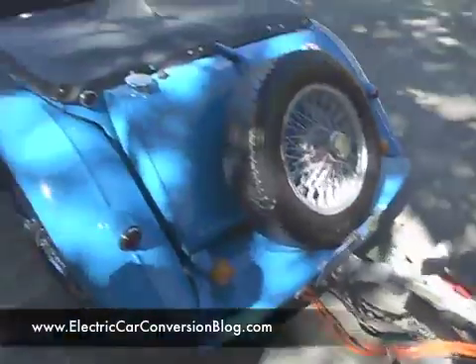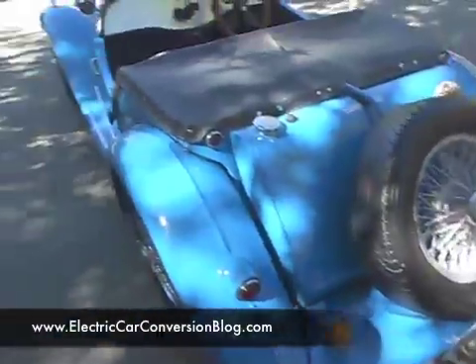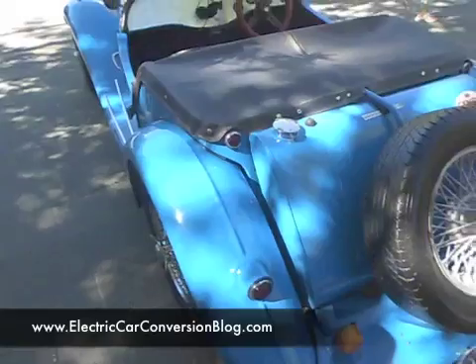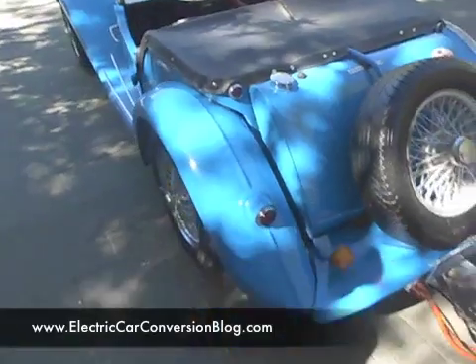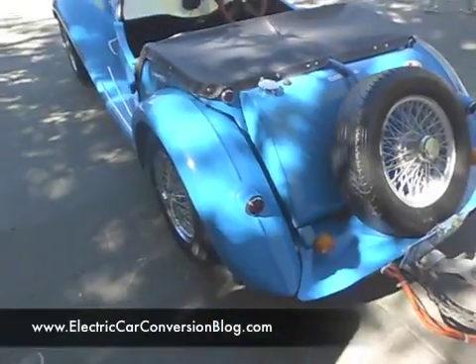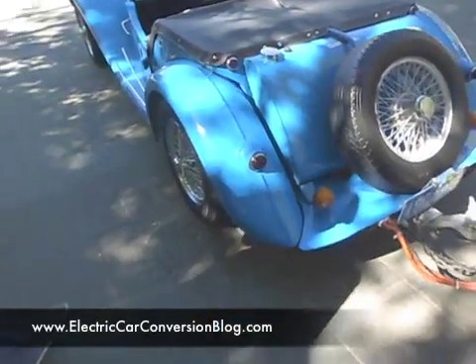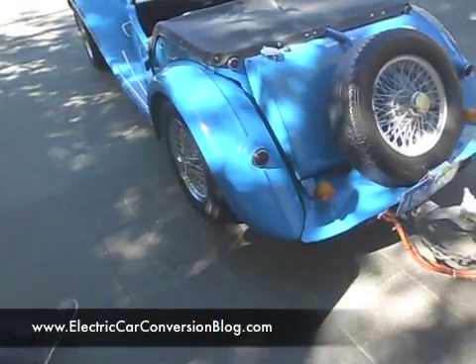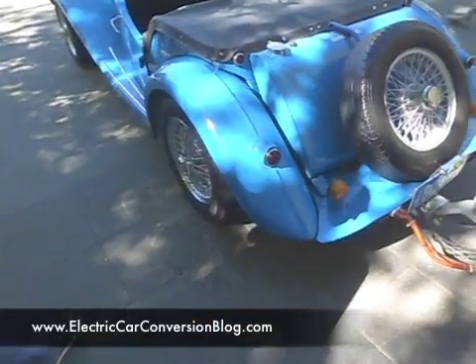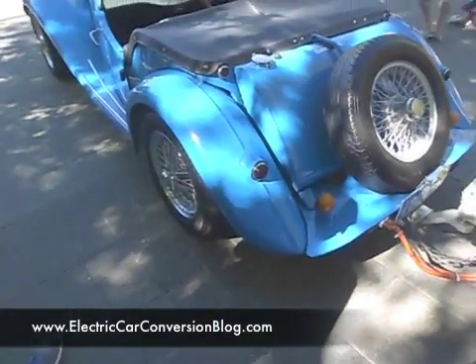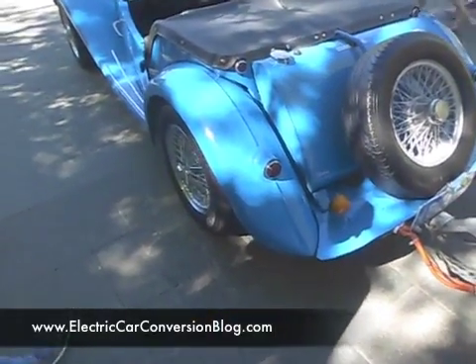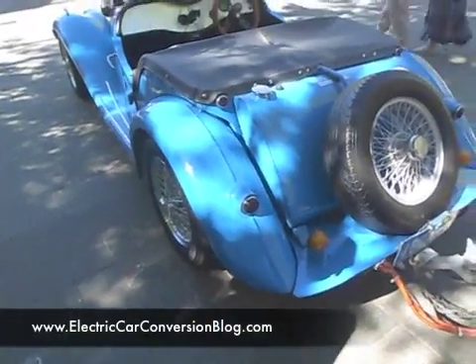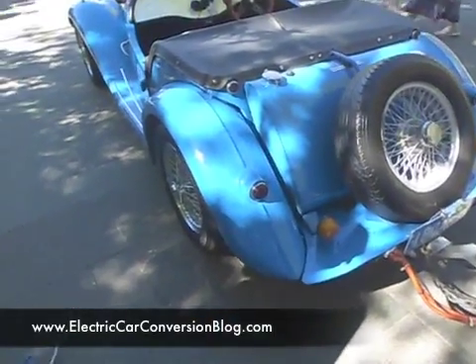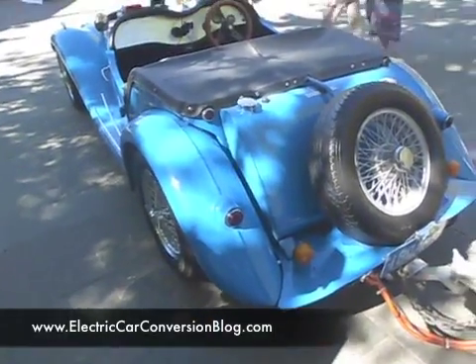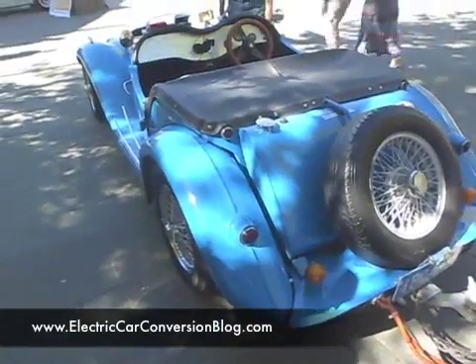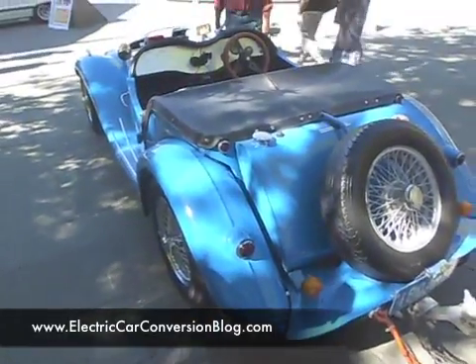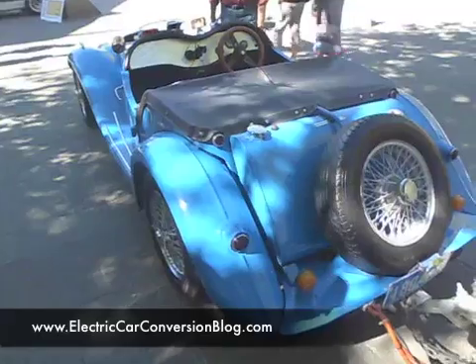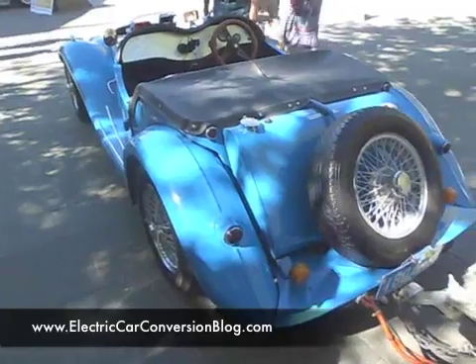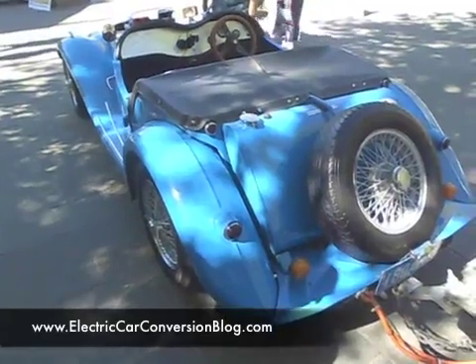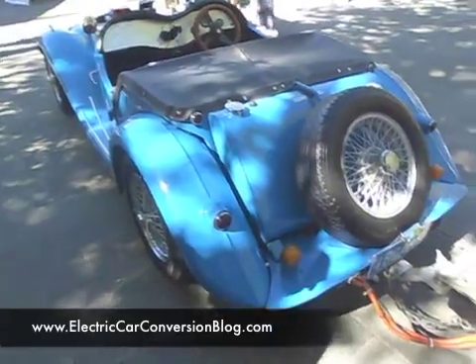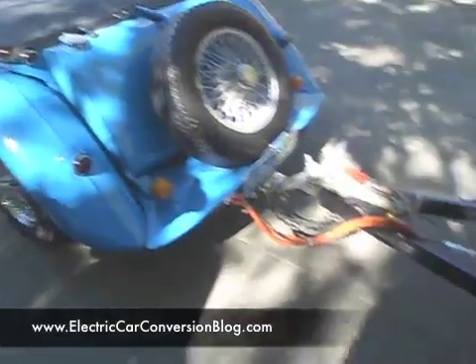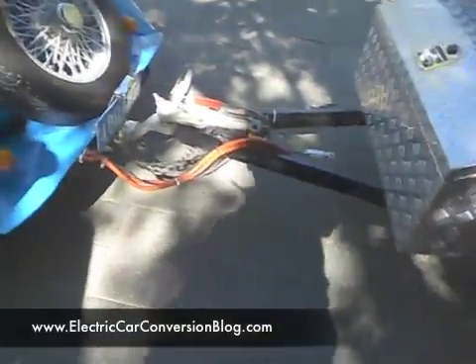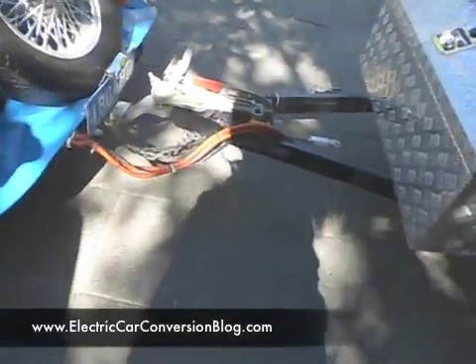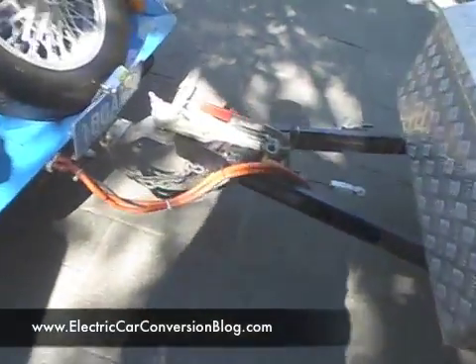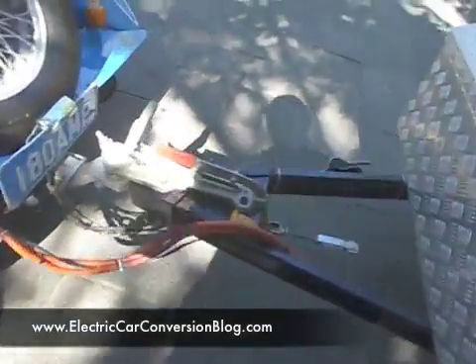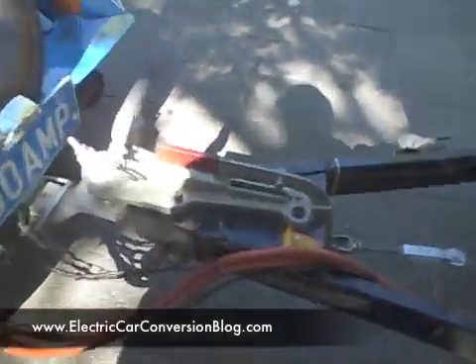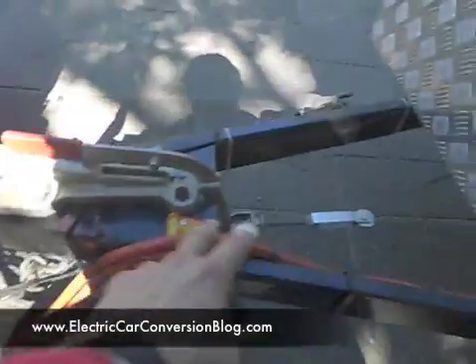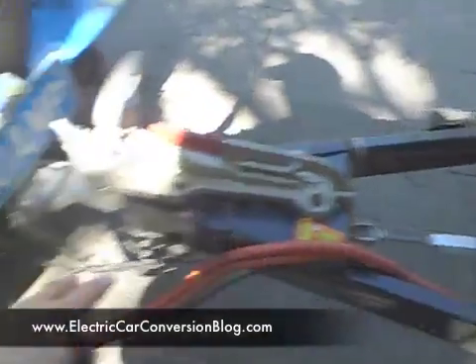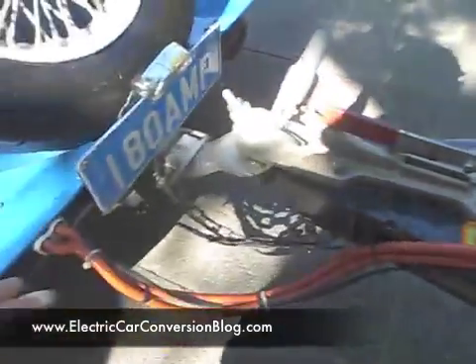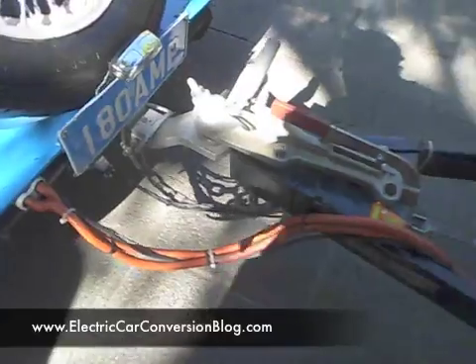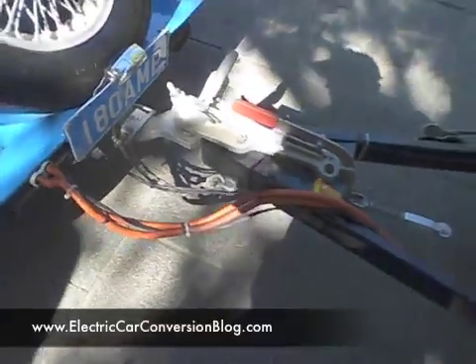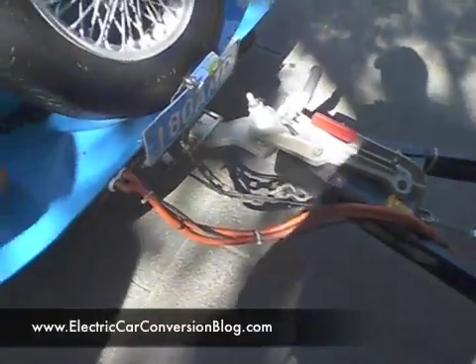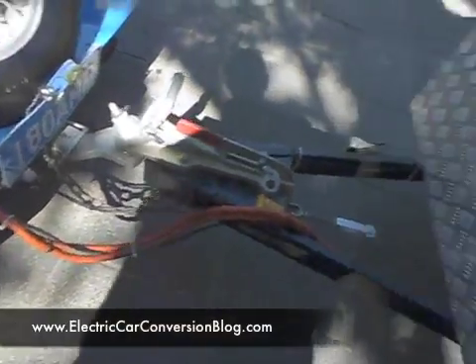This car runs at 144 volts — well, the pack goes up to 147 volts. So there's 147 volts going across there.